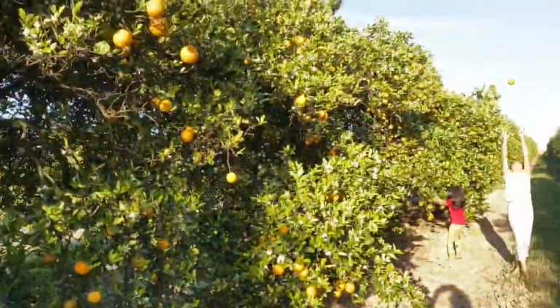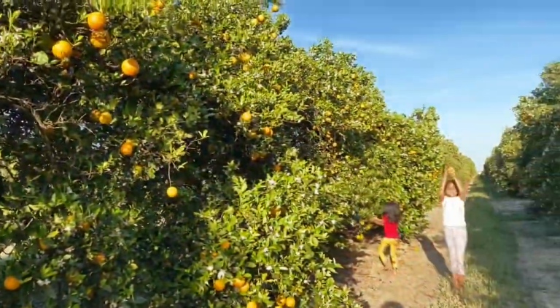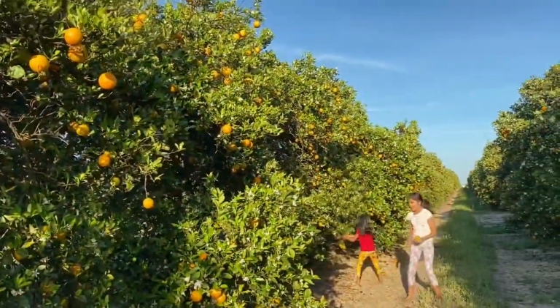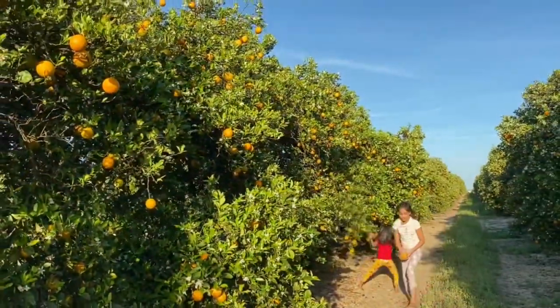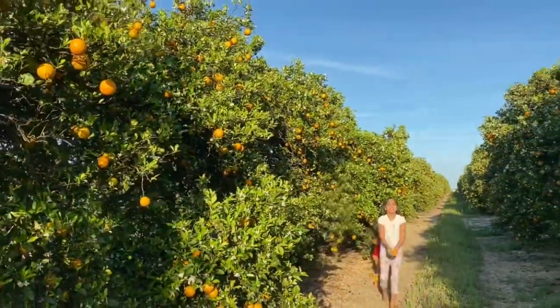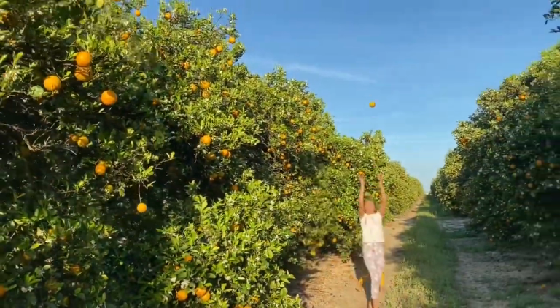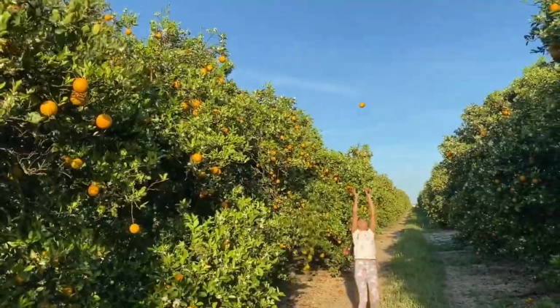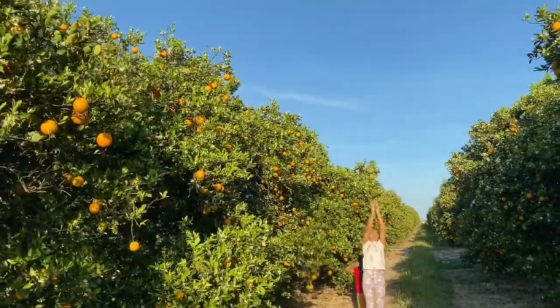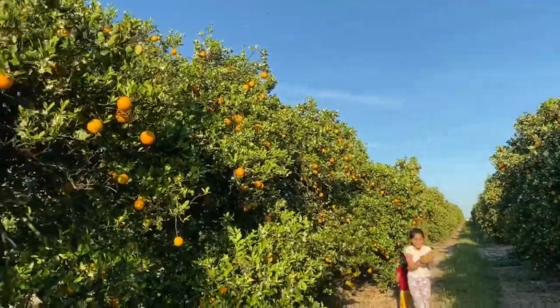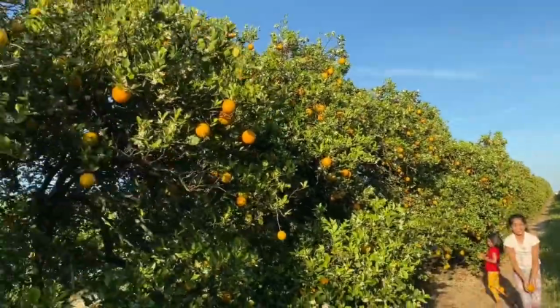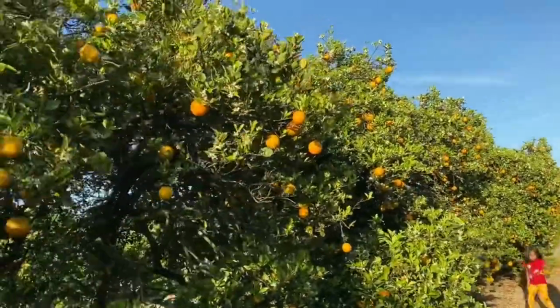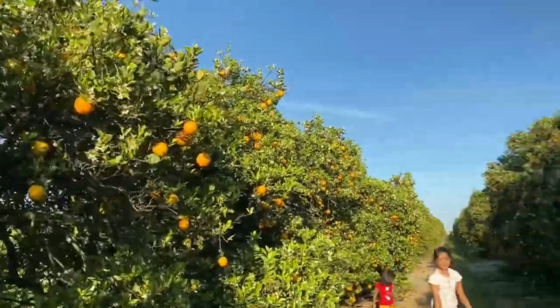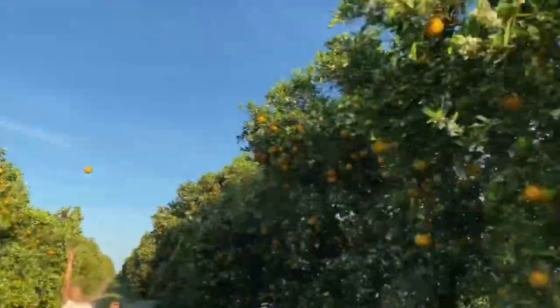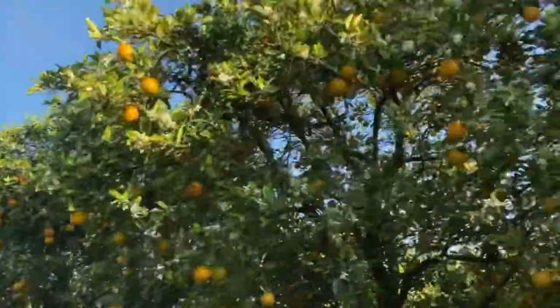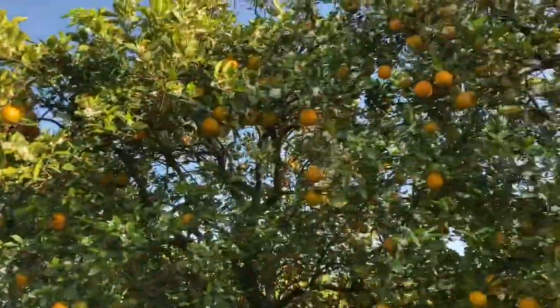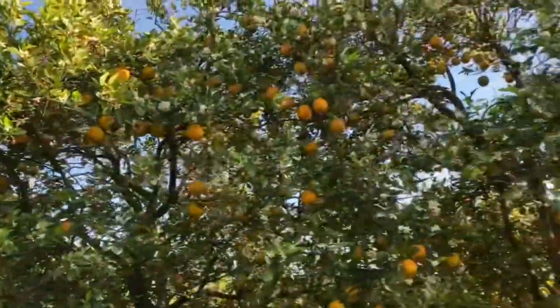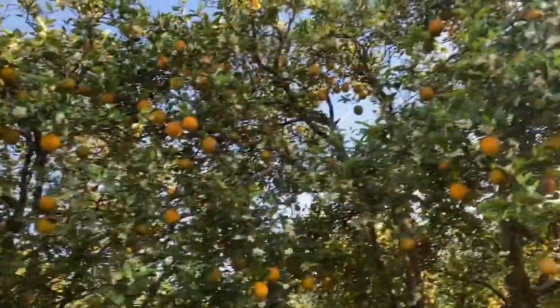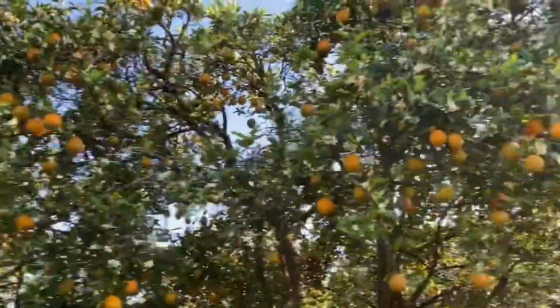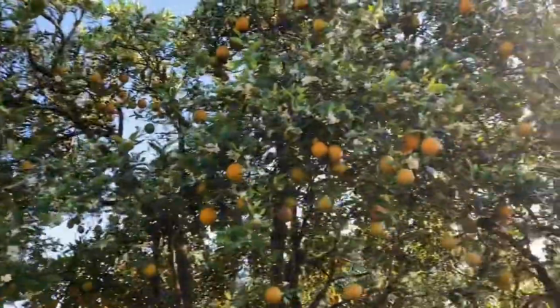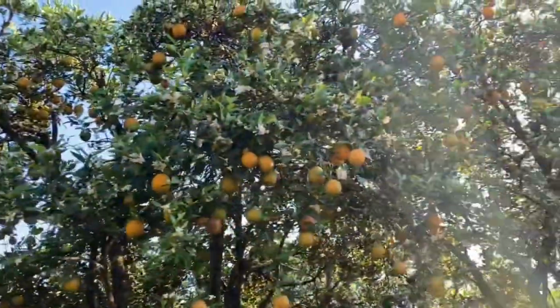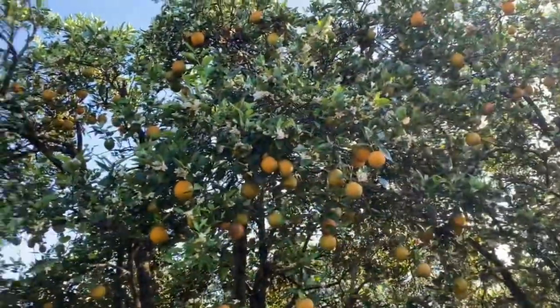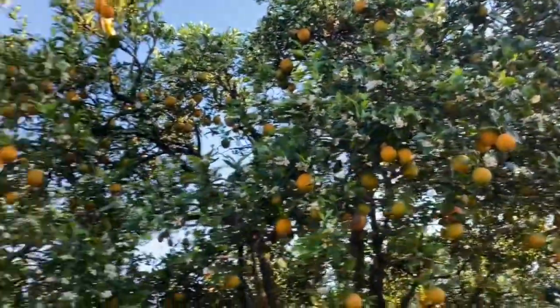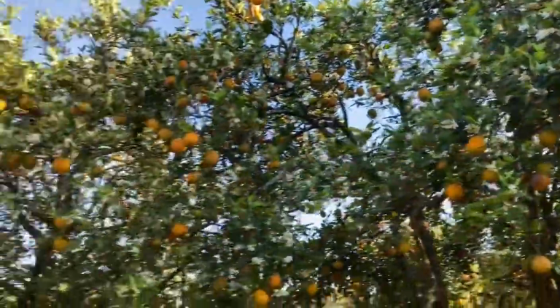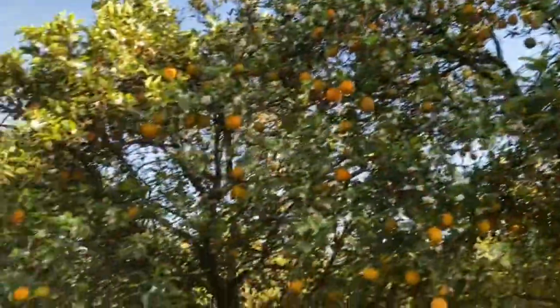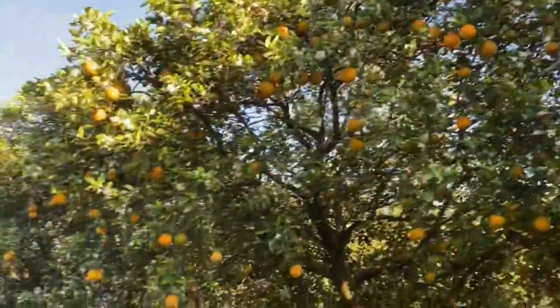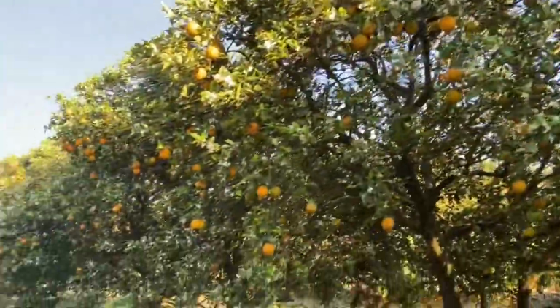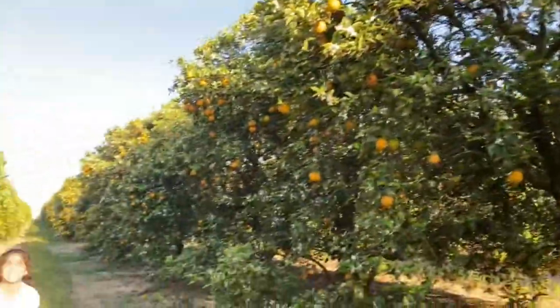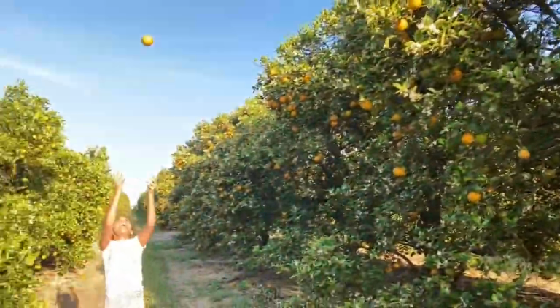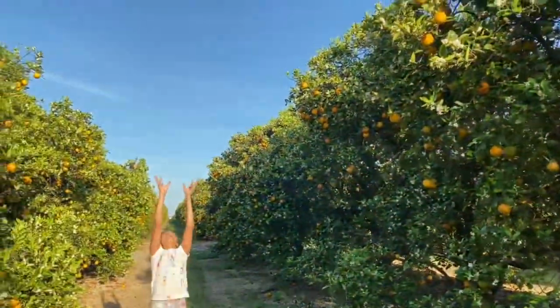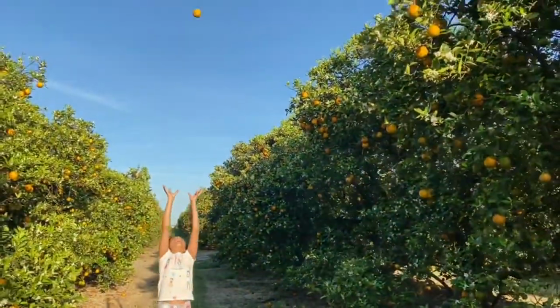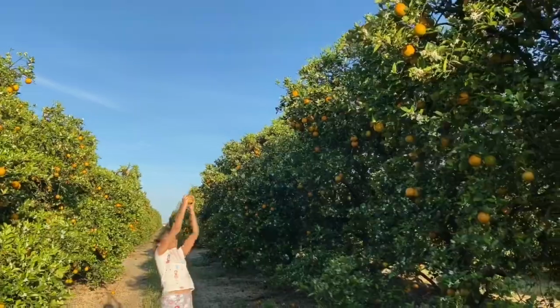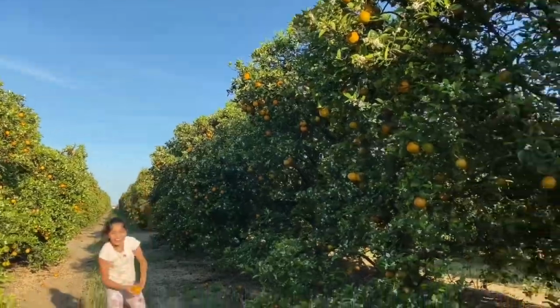Catch the orange! Look at me - catch the orange! Look at this big orange!